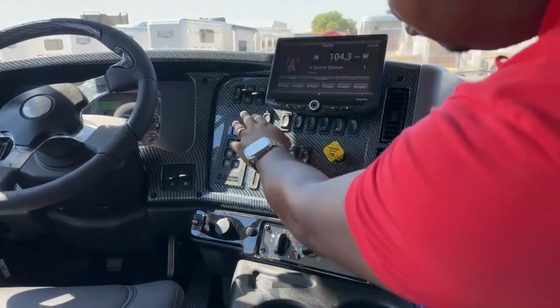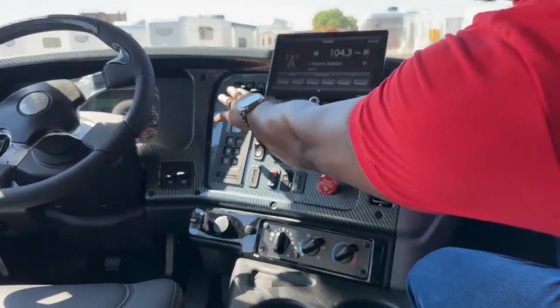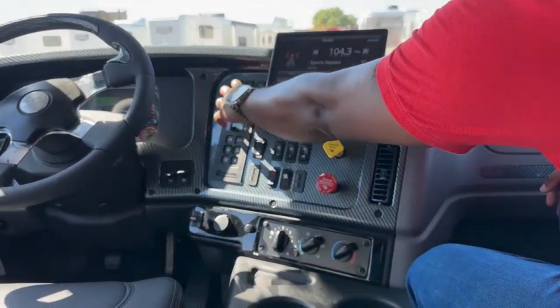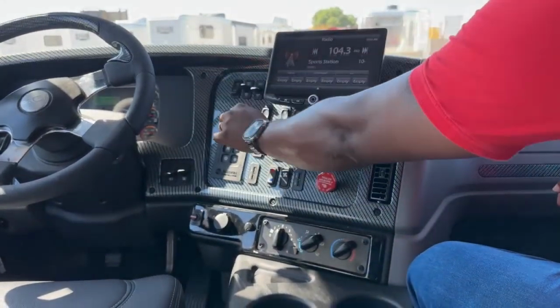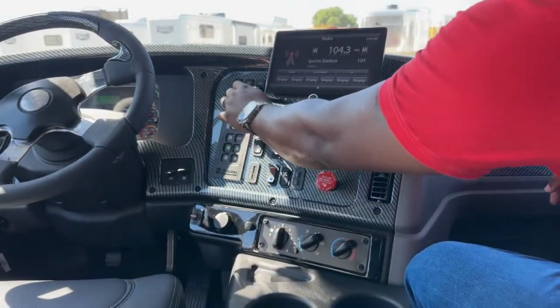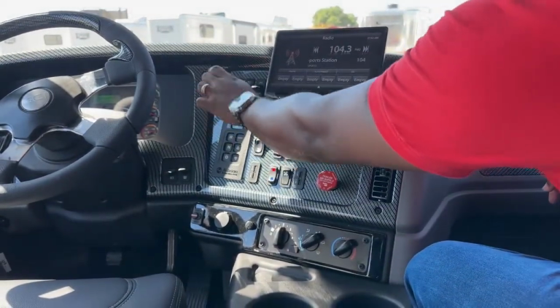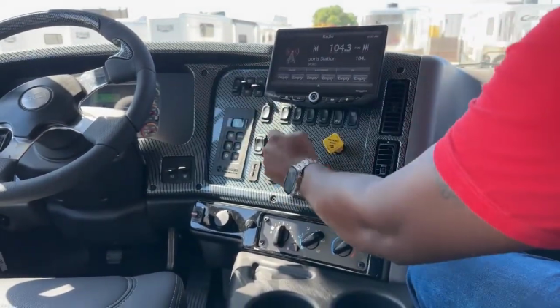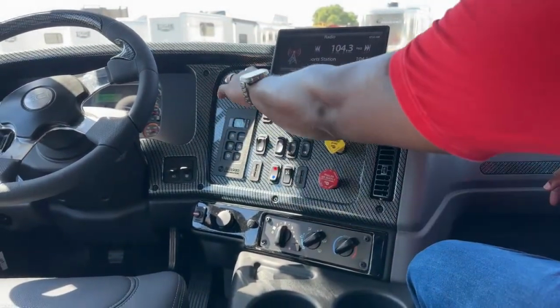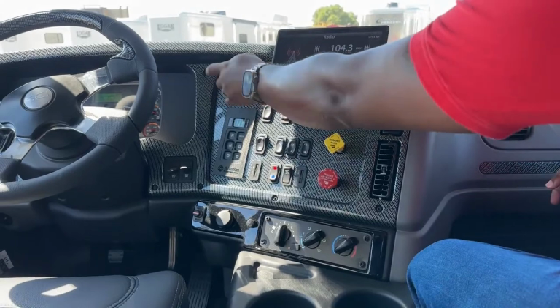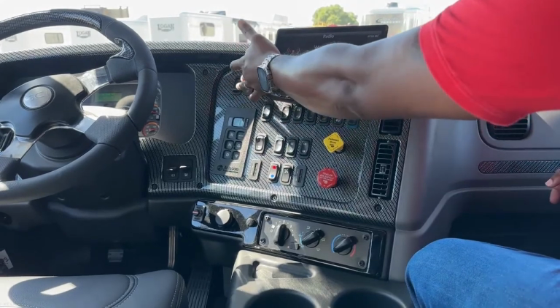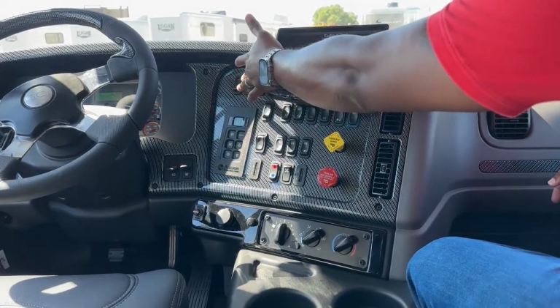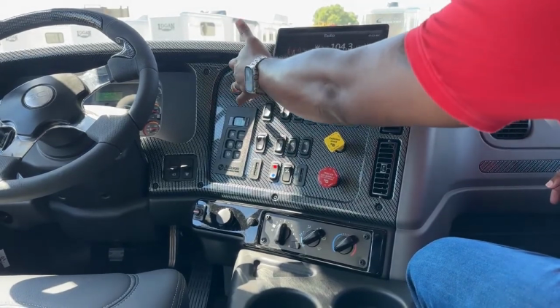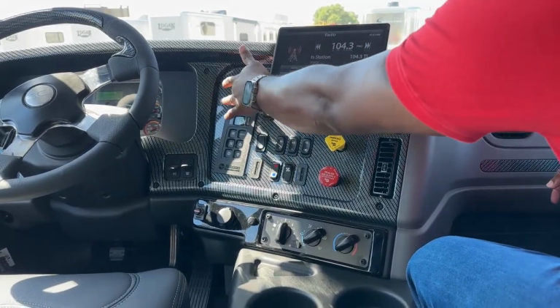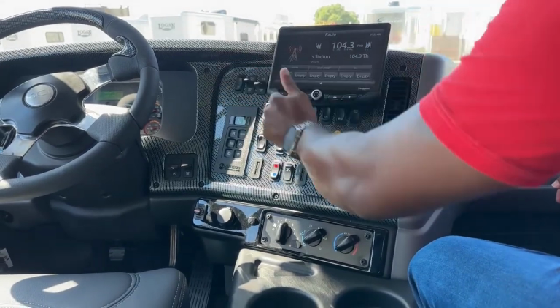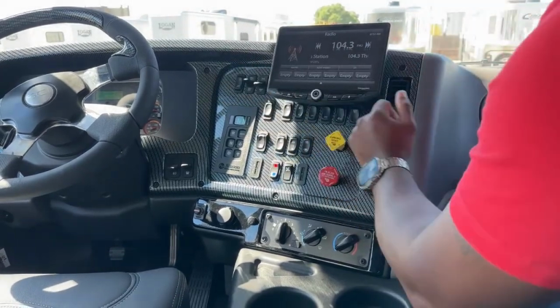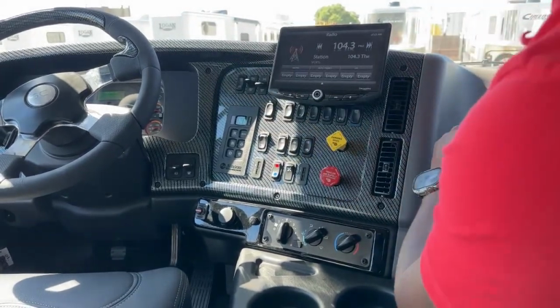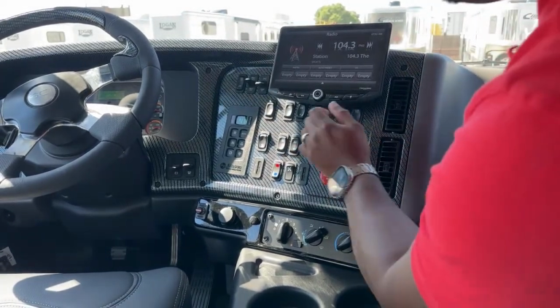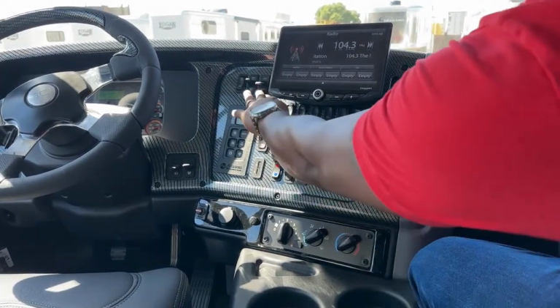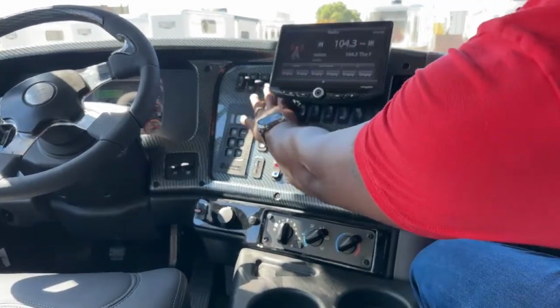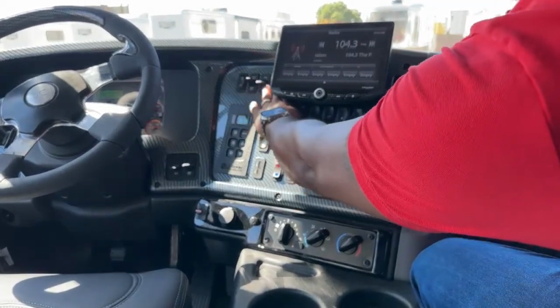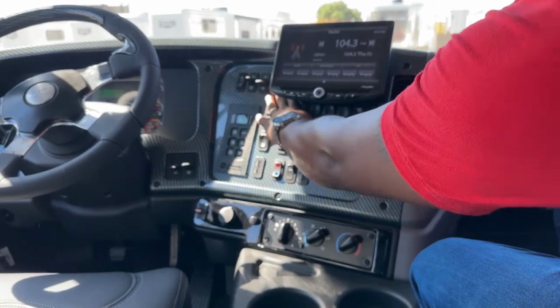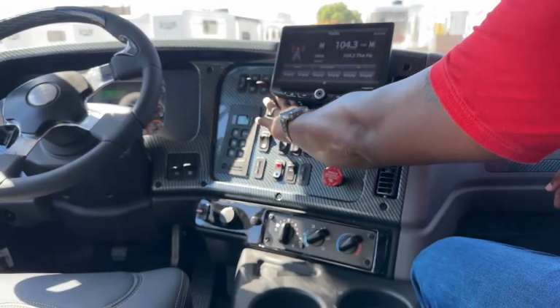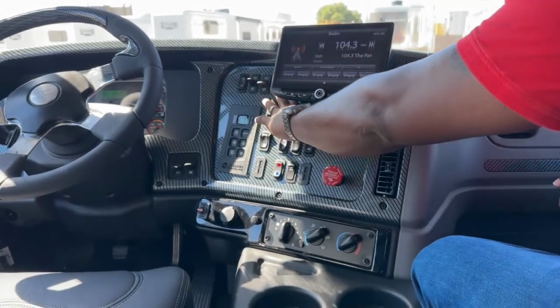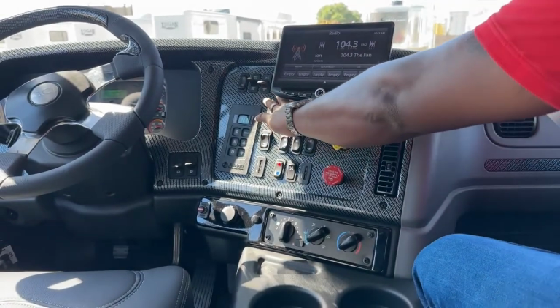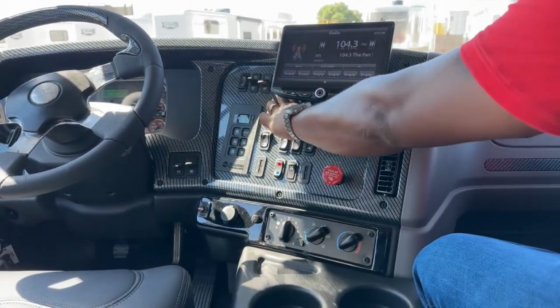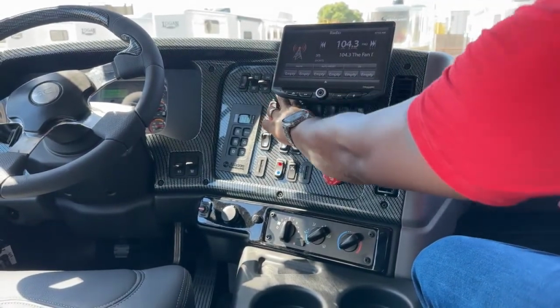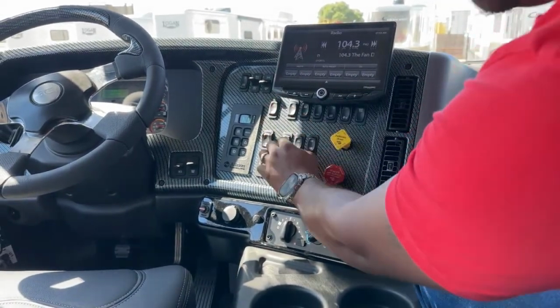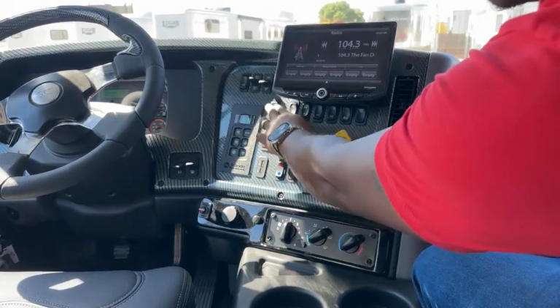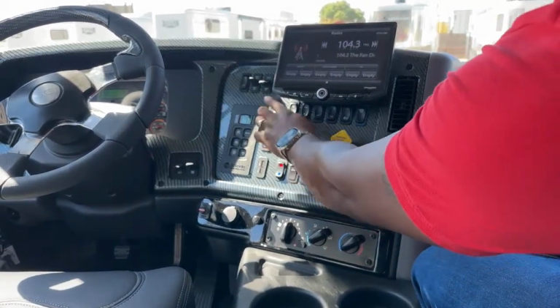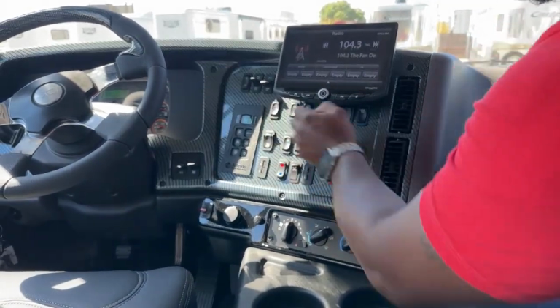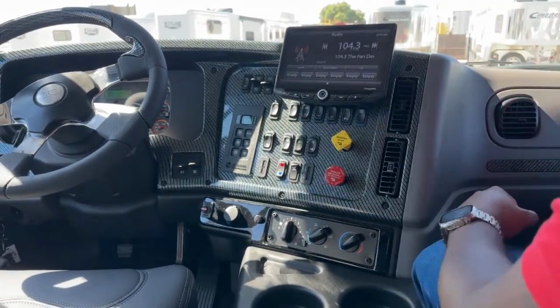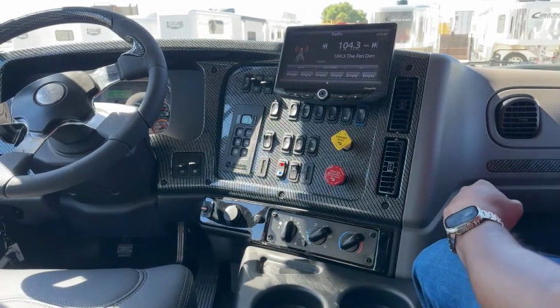Over here, we got your cruise control — this is to turn it on, set, accelerate, cancel, turn off, marker light. Right next to that is our regen button. And over here is our traction control switch and your Allison six-speed automatic transmission.